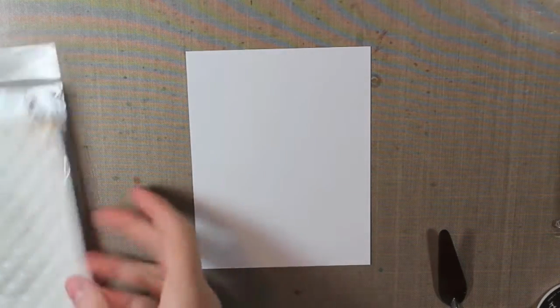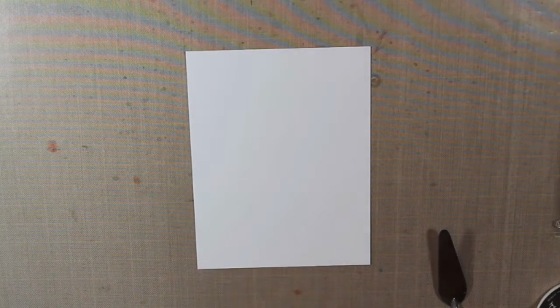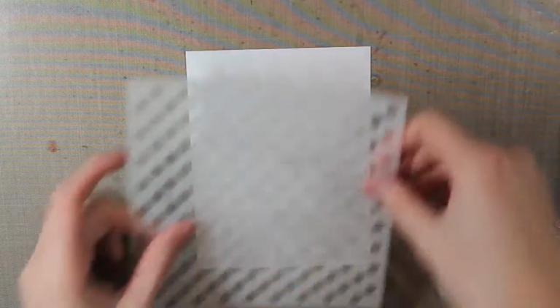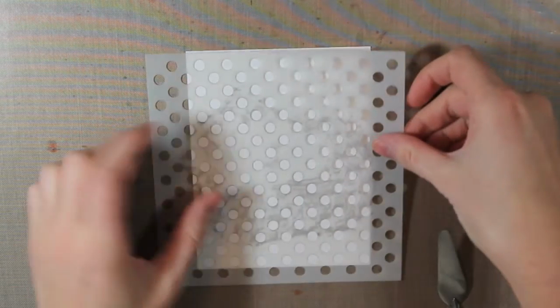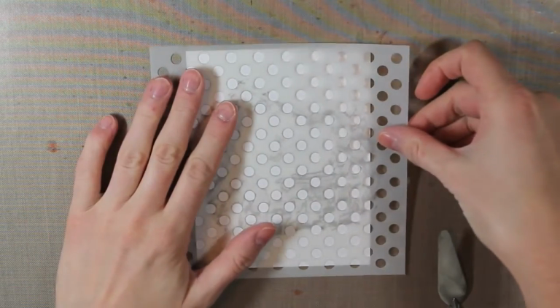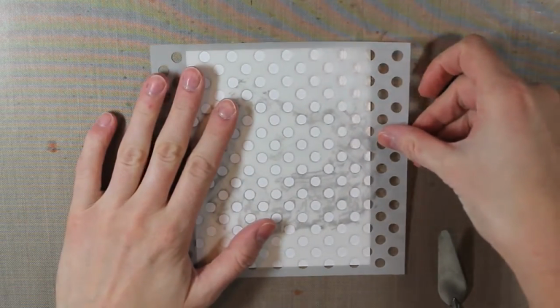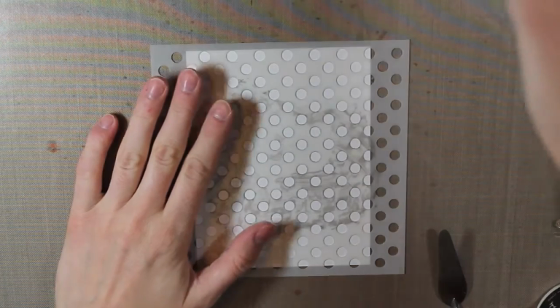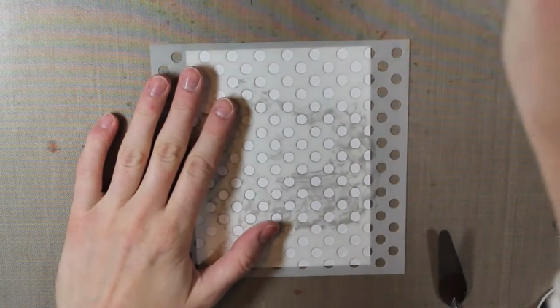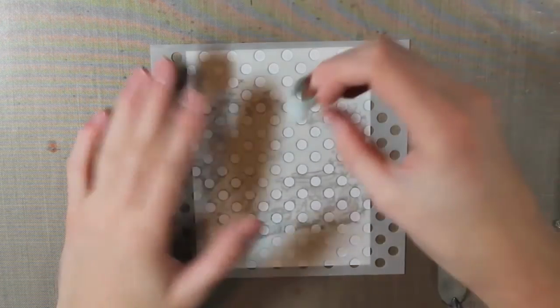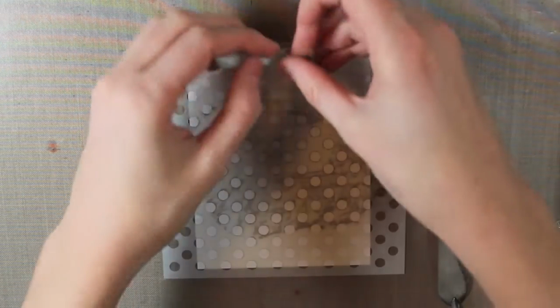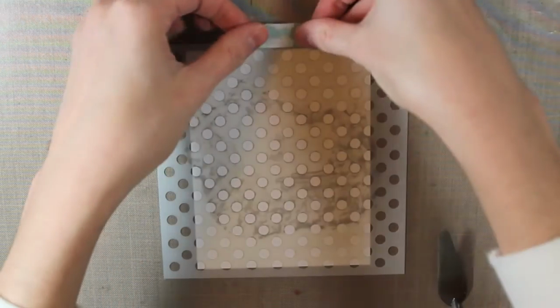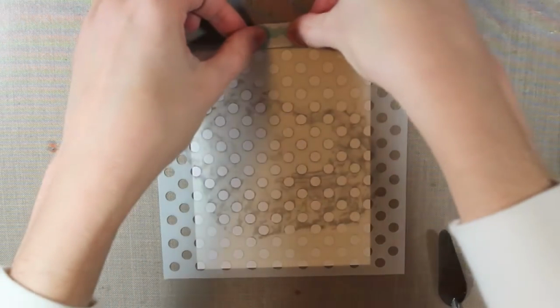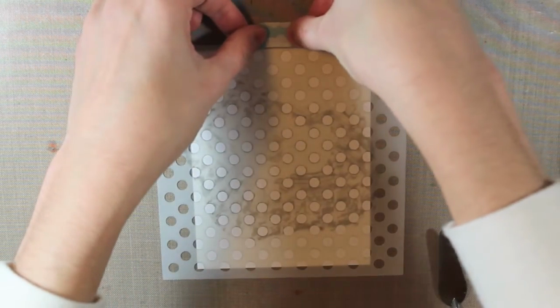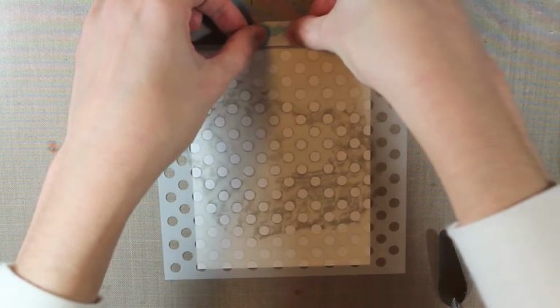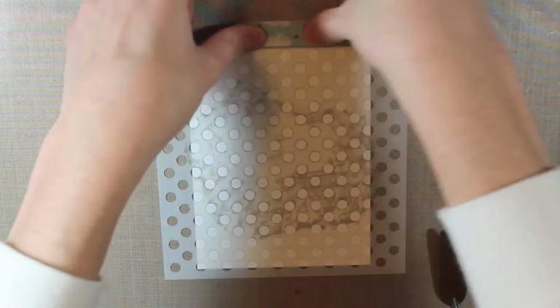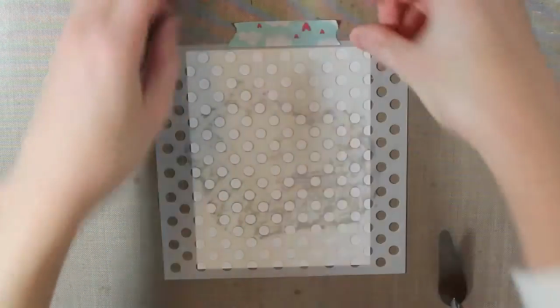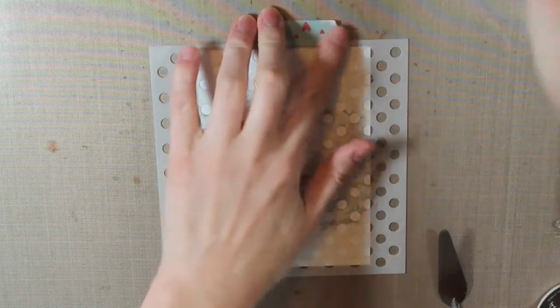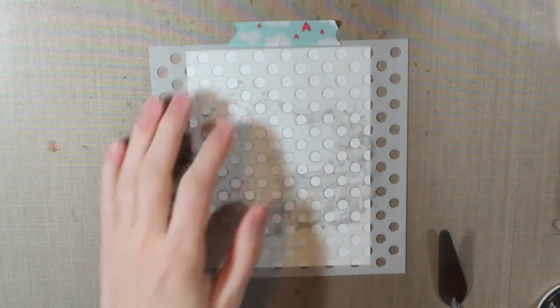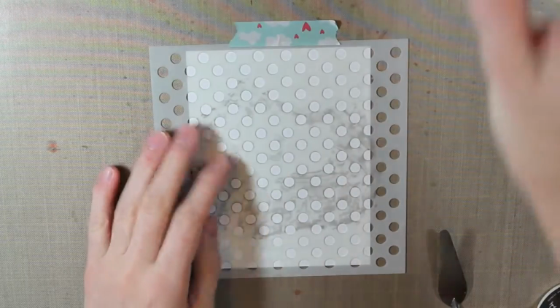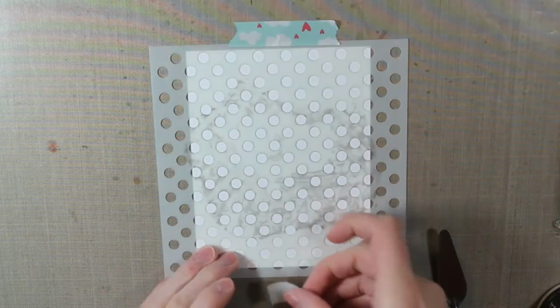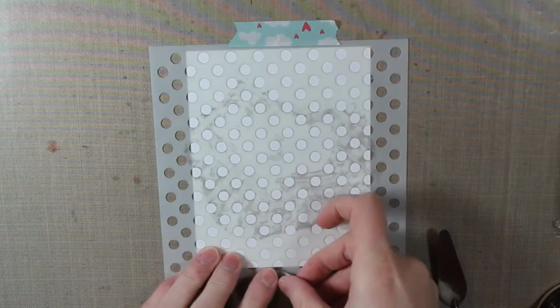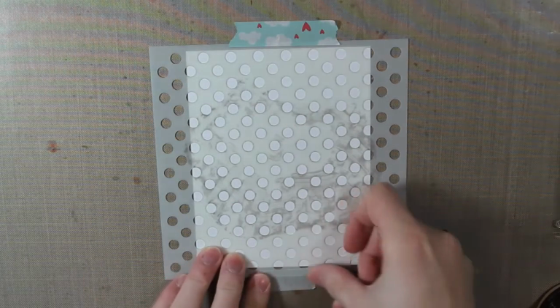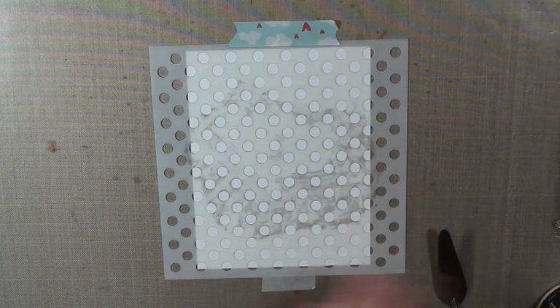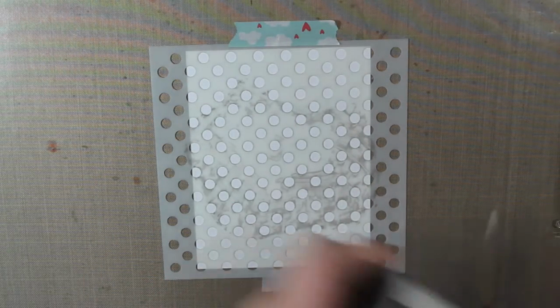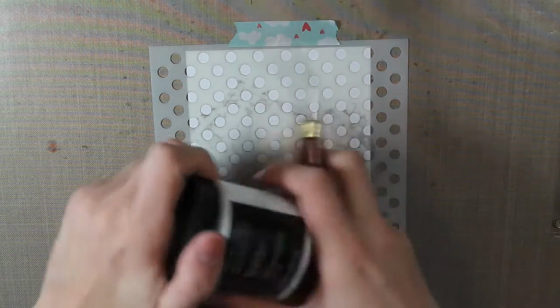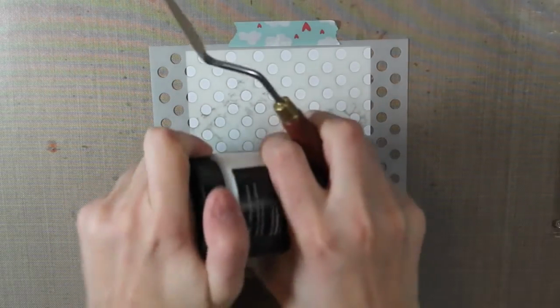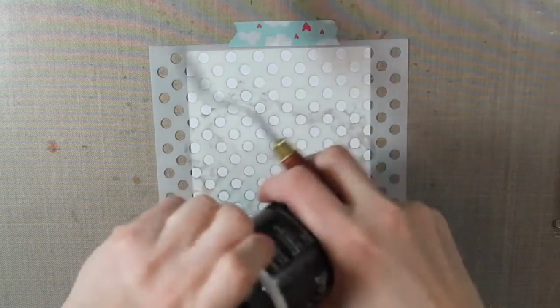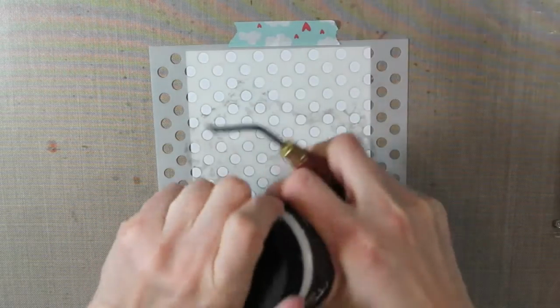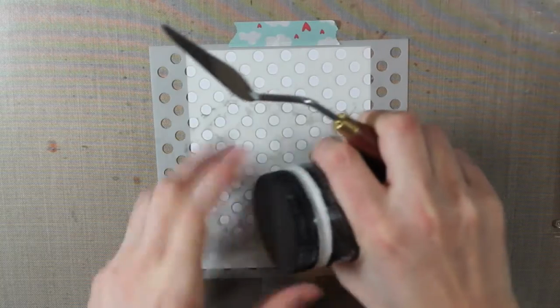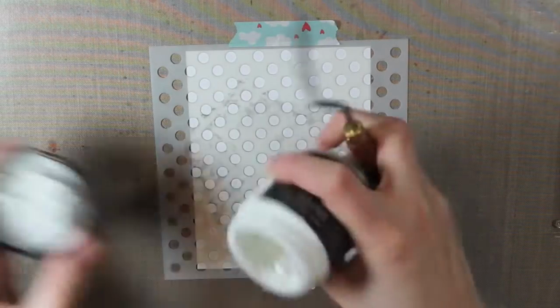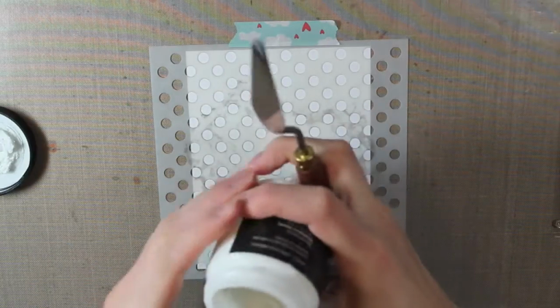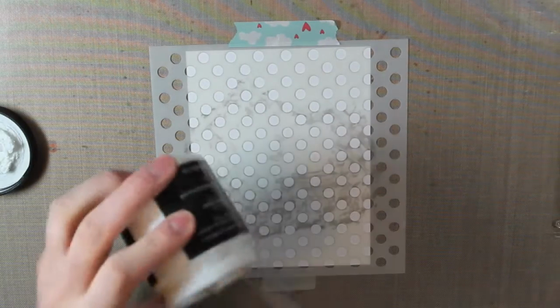I'm starting with a piece of white cardstock that measures 4 inches by 5 and a quarter inches. I have the medium dot stencil from Simon Says Stamp, and I'm just placing this down with some washi tape. Then I'm going to apply some white embossing paste.